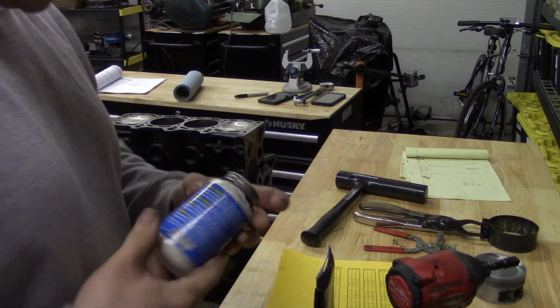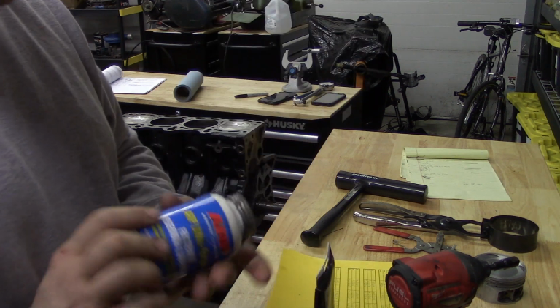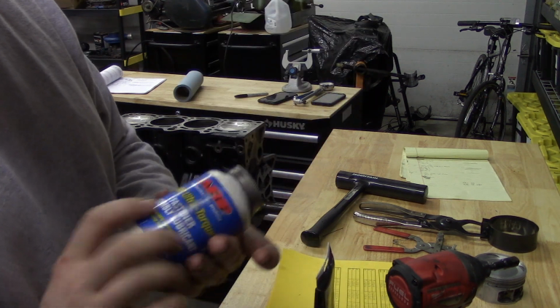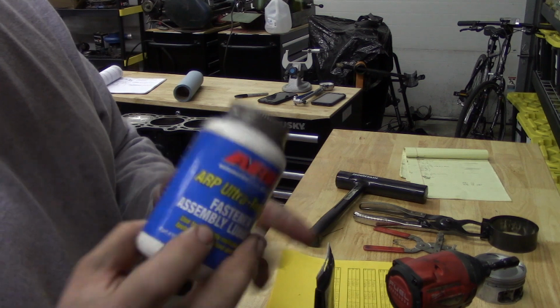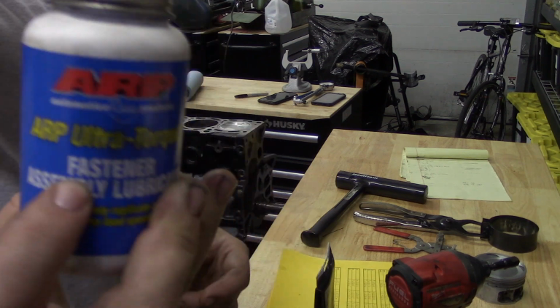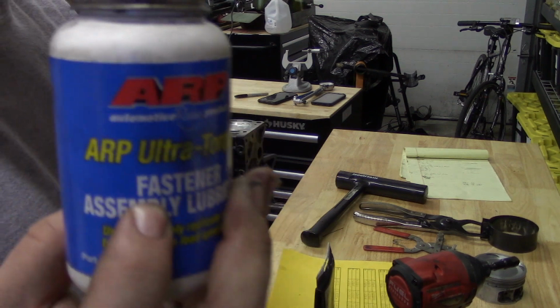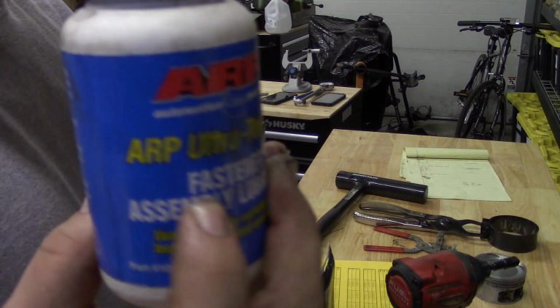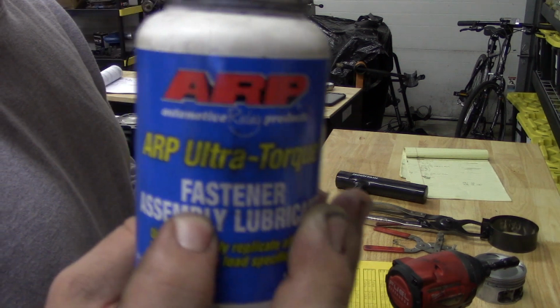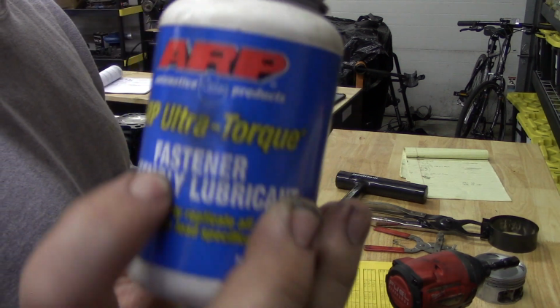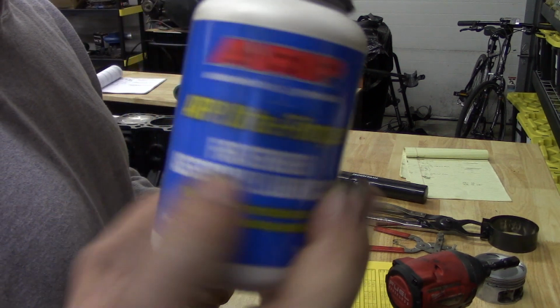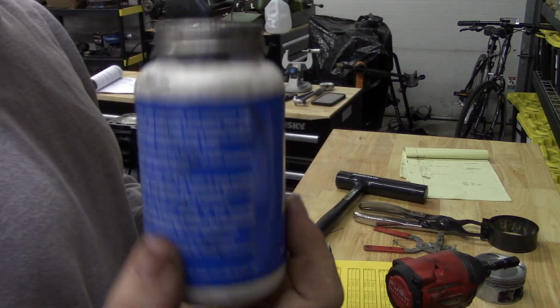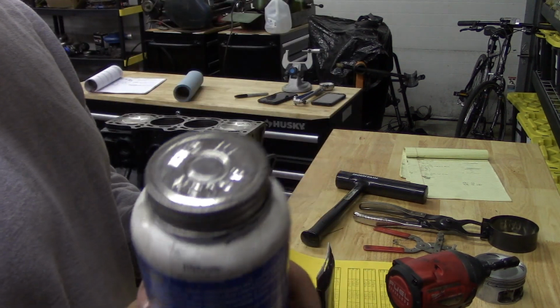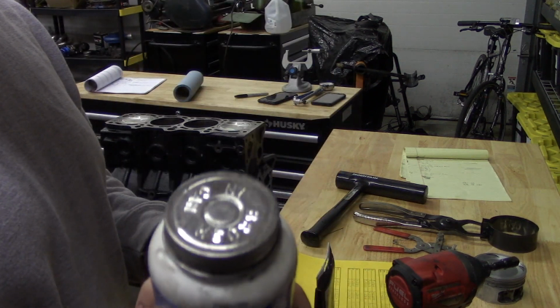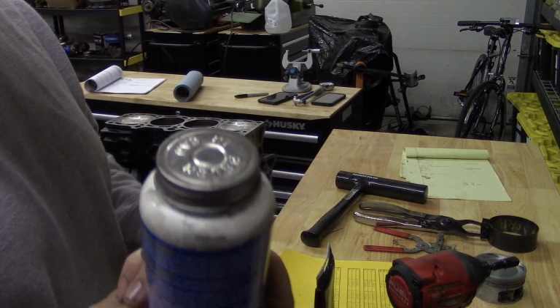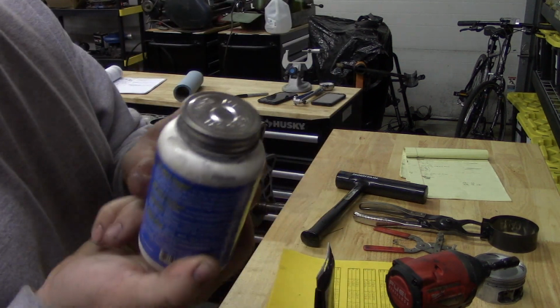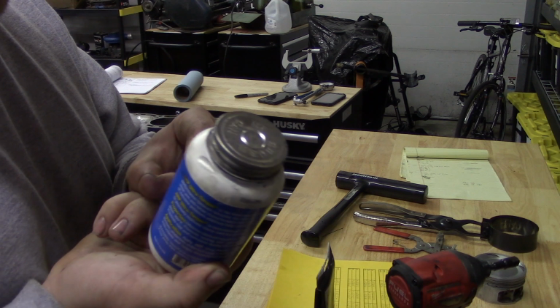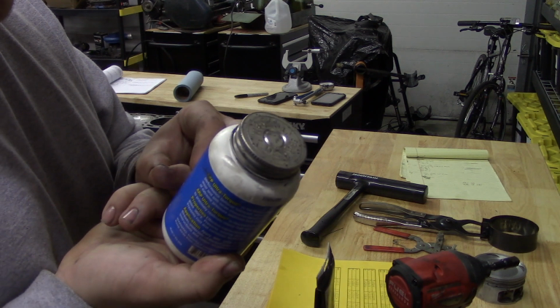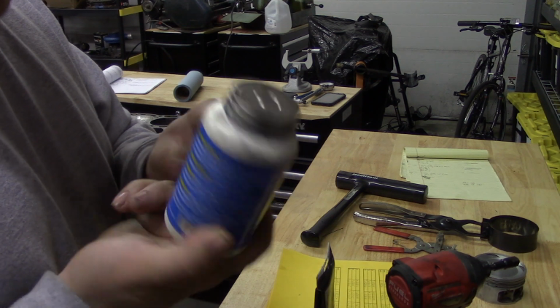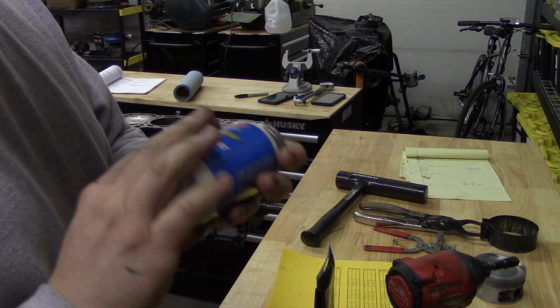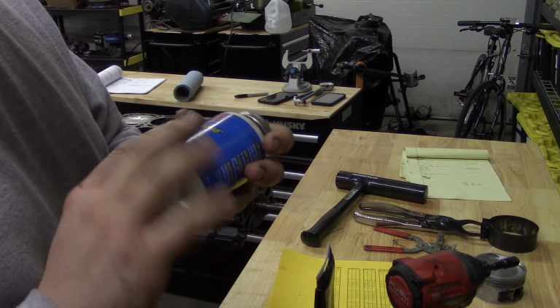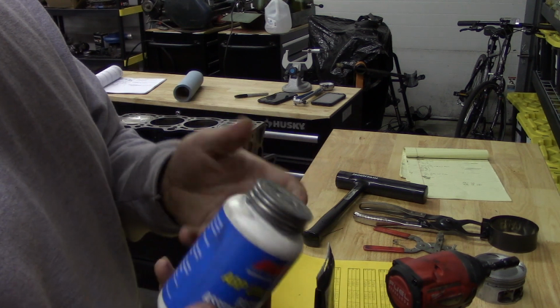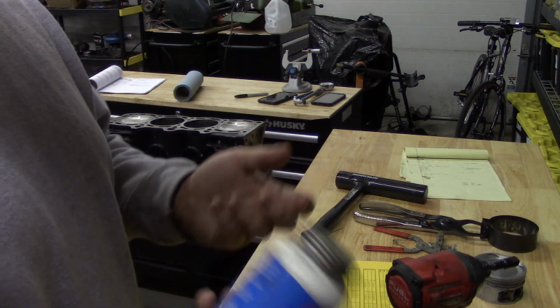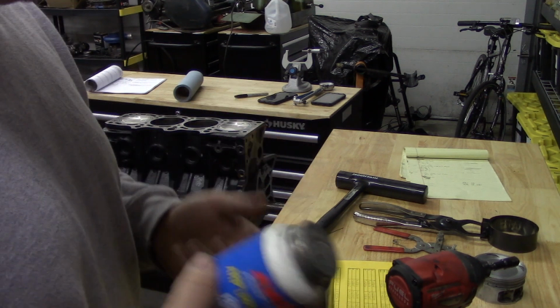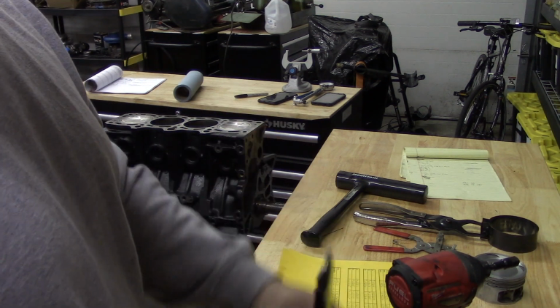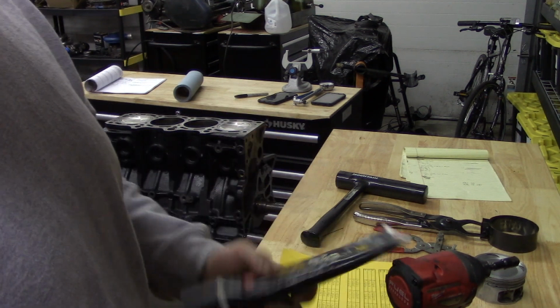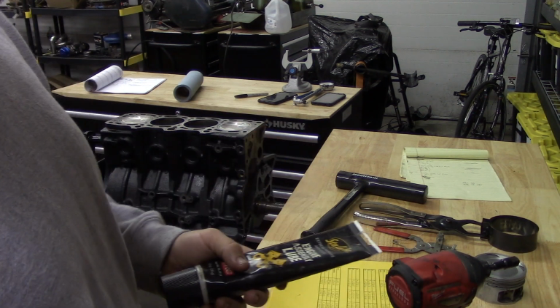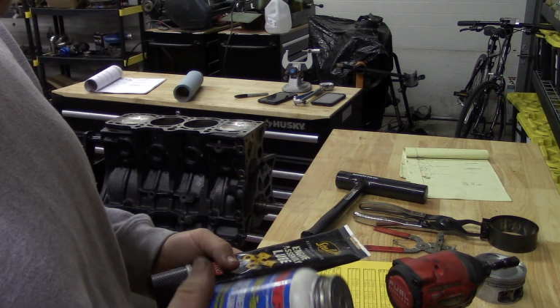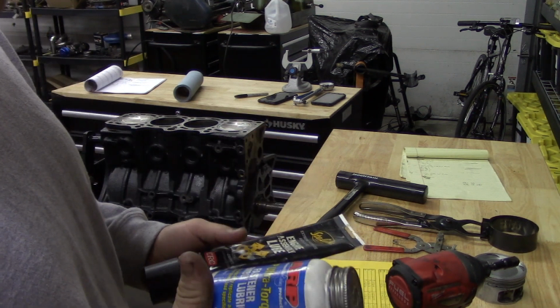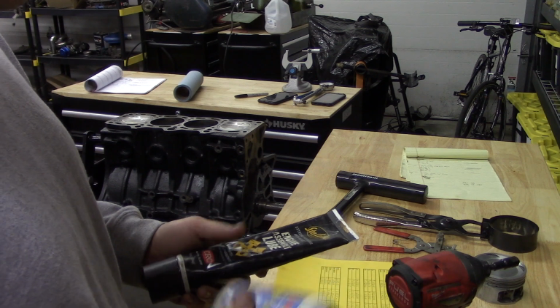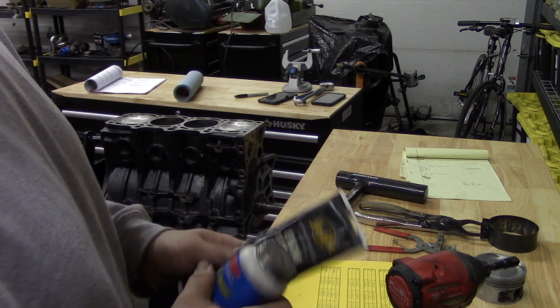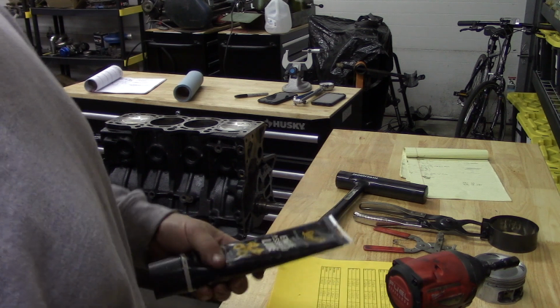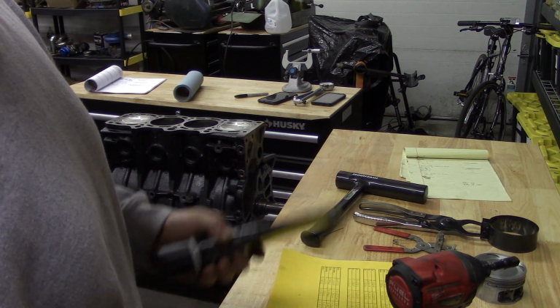Like I pointed out before: ARP Ultra Torque. I use this on the OEM stuff as well as my normal ARP hardware I install for some of these motors.